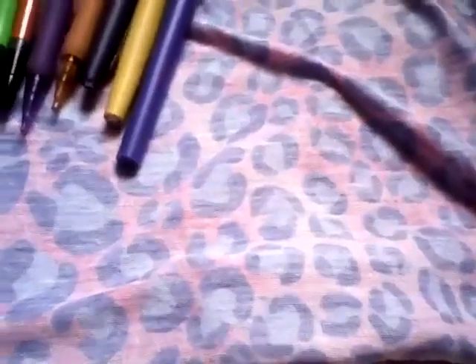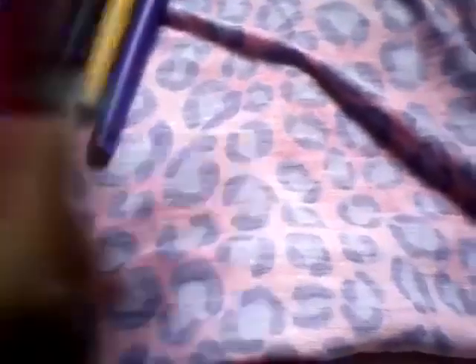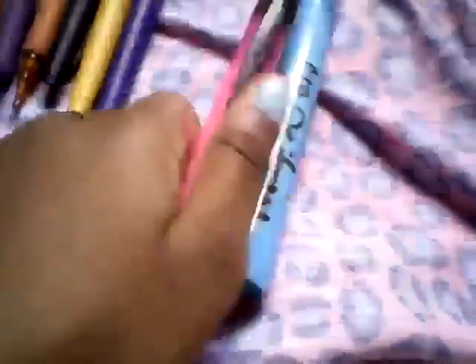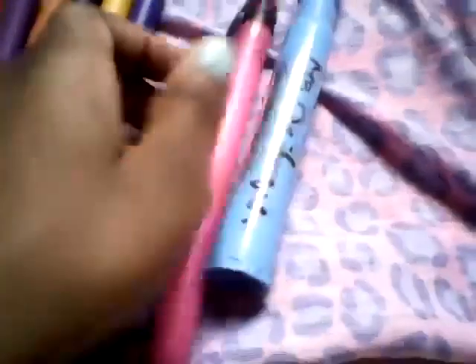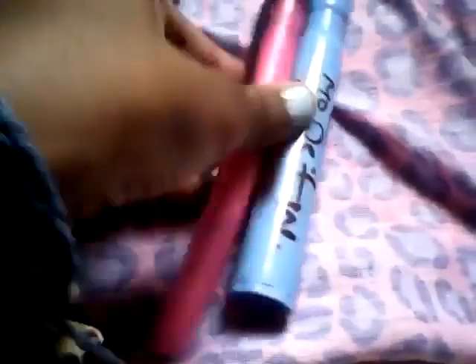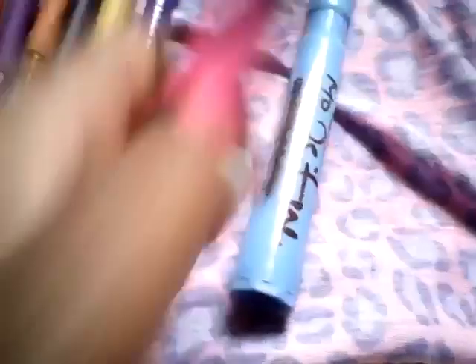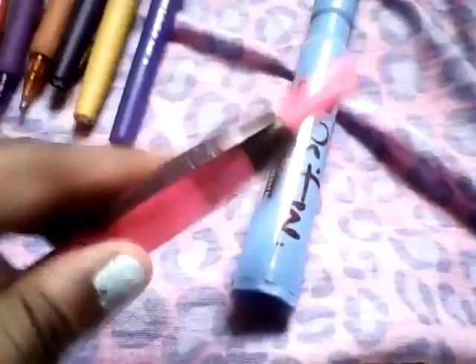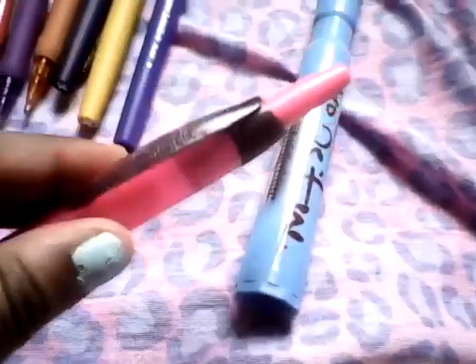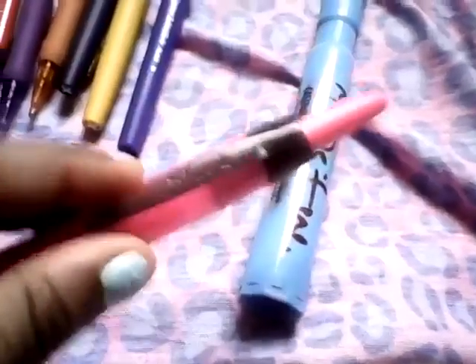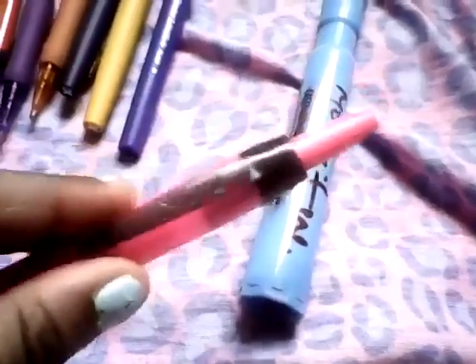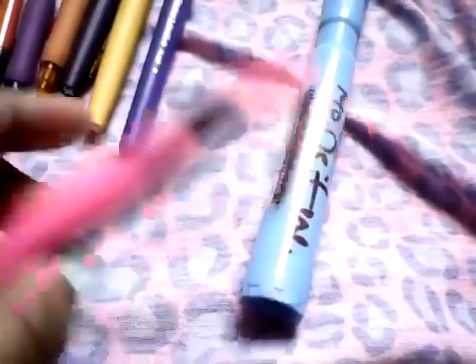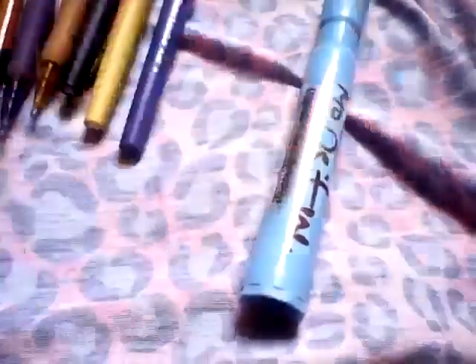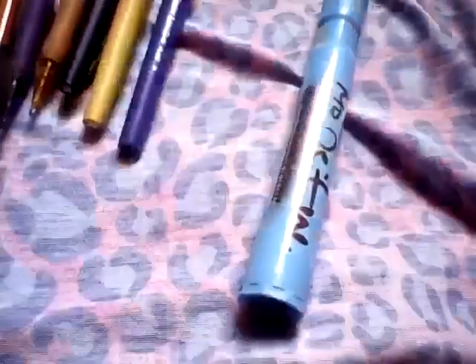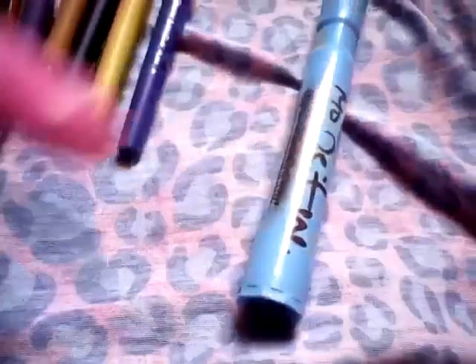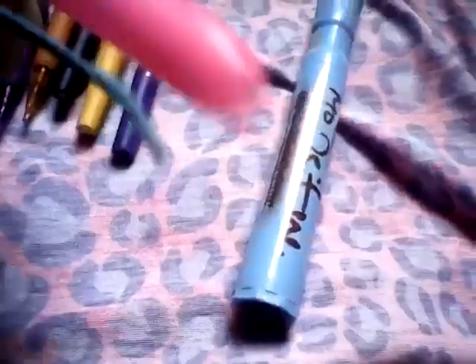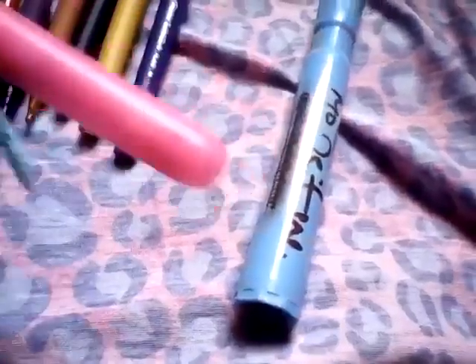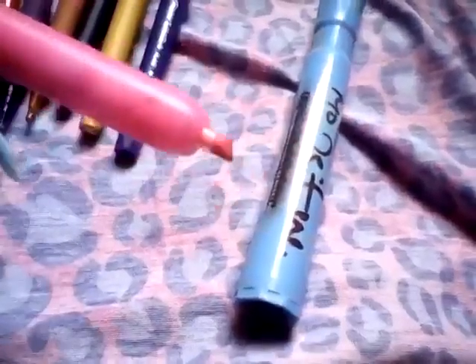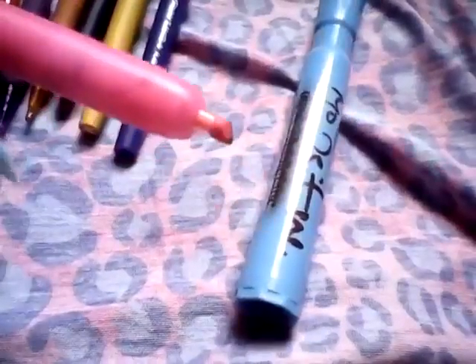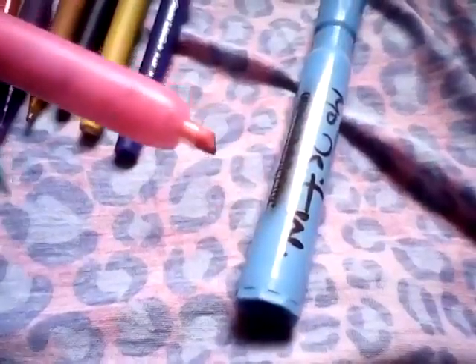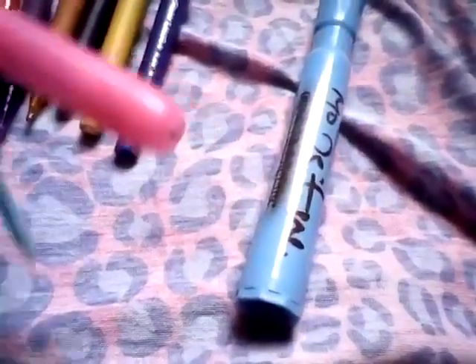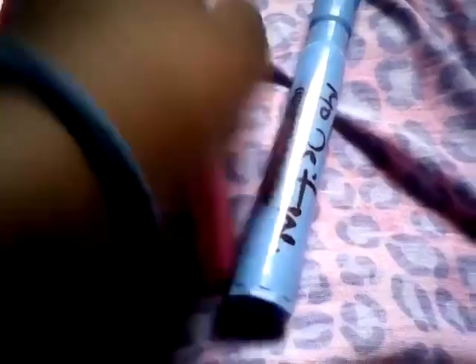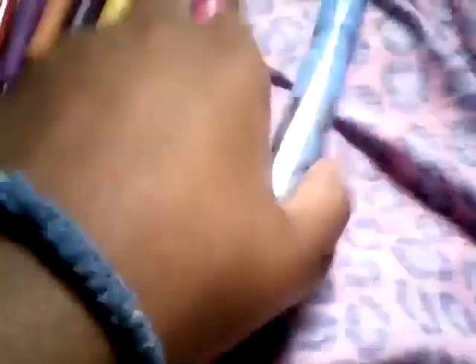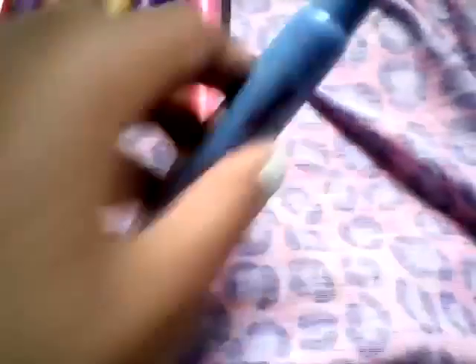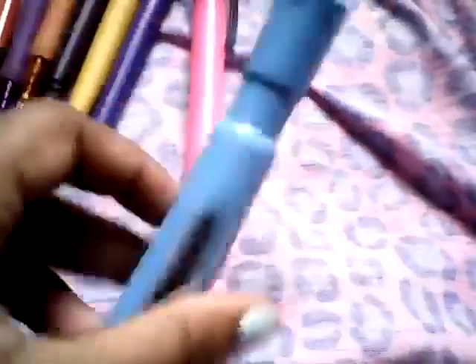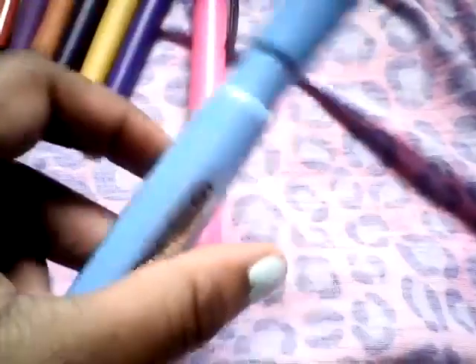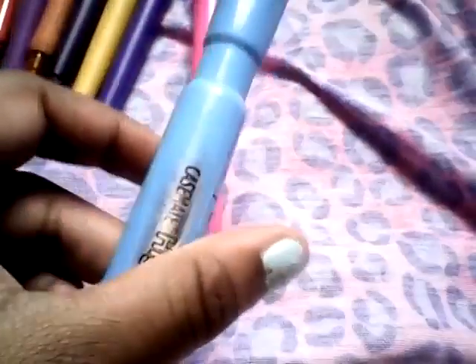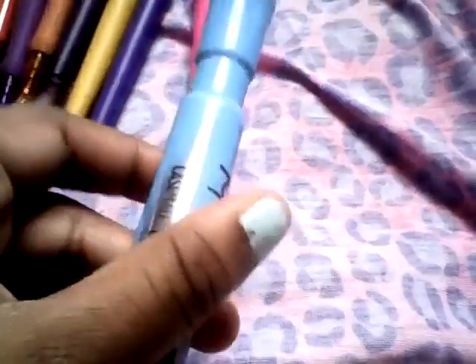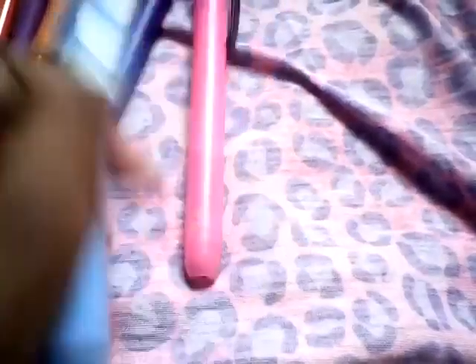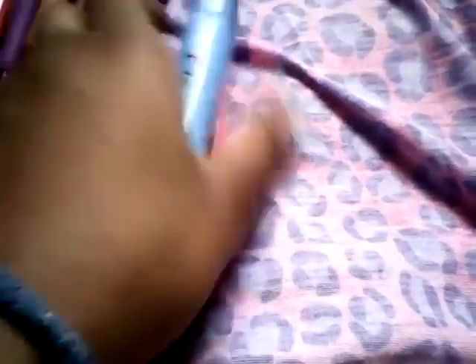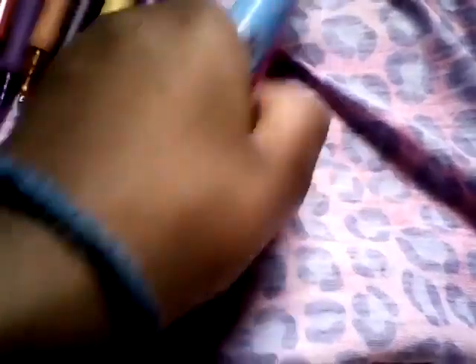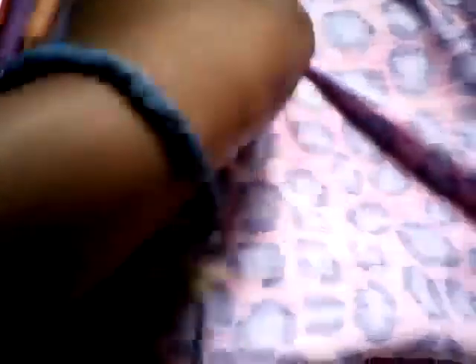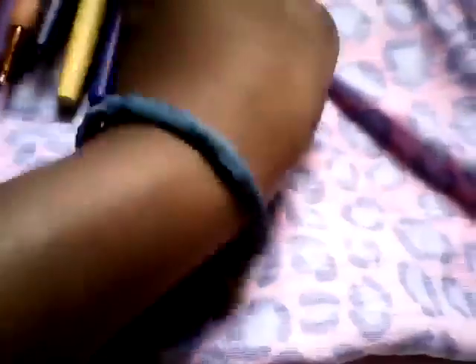I have two highlighters — a Sharpie highlighter, a quick one, and I have this Case-Mate blue highlighter.